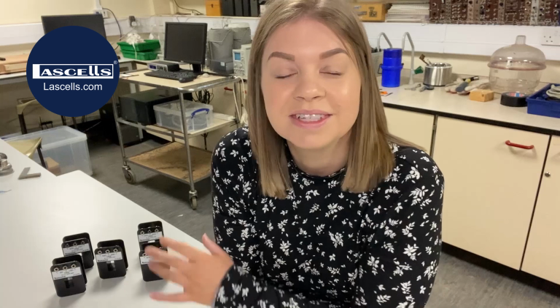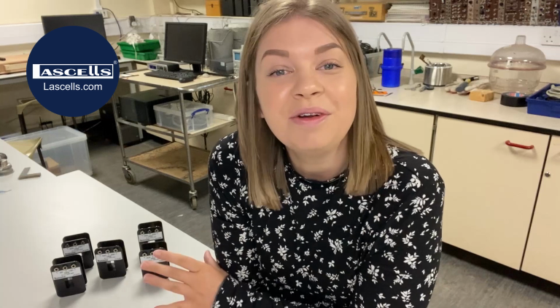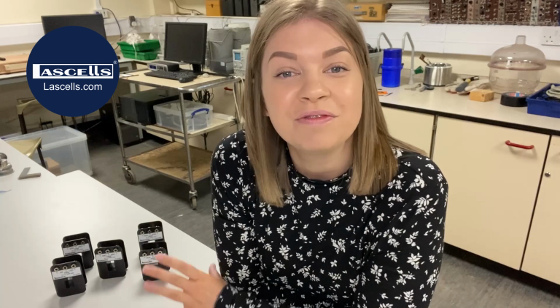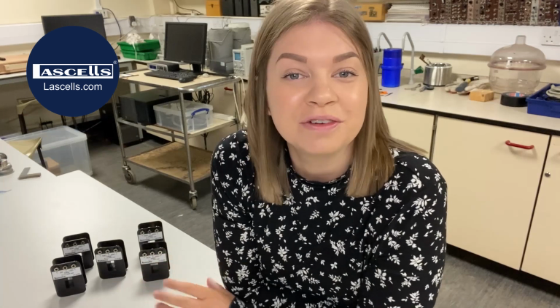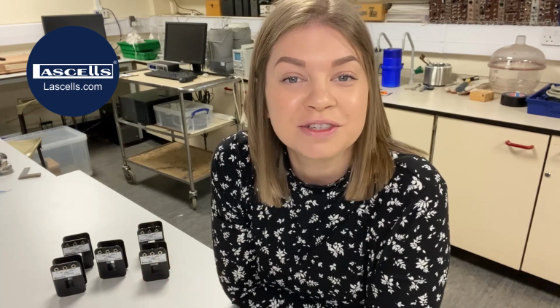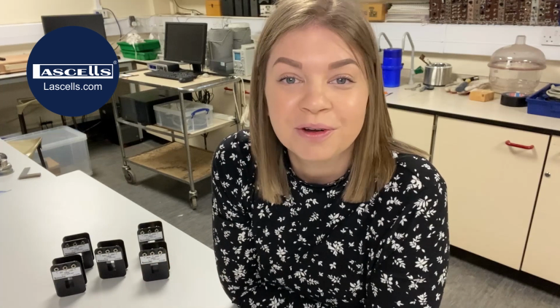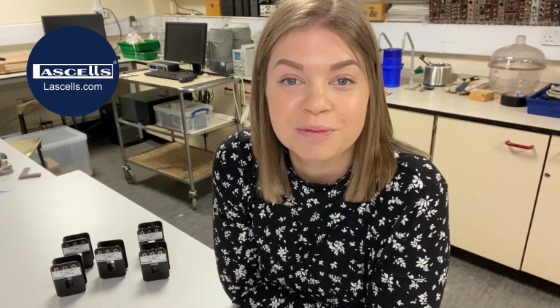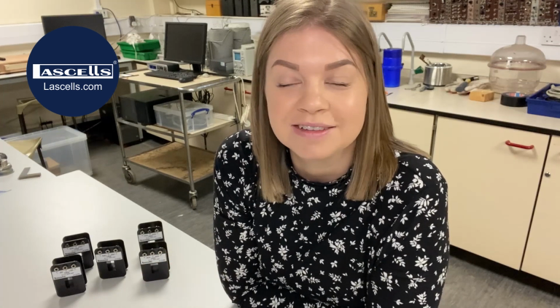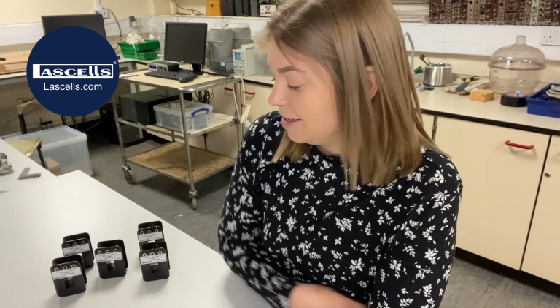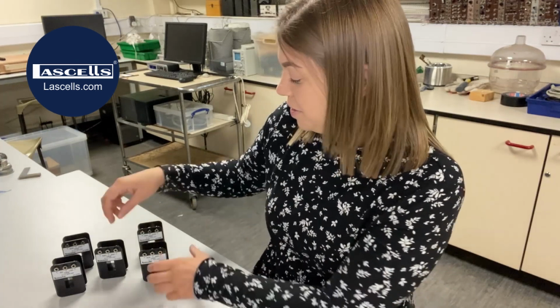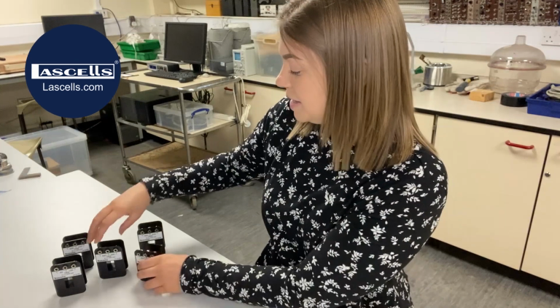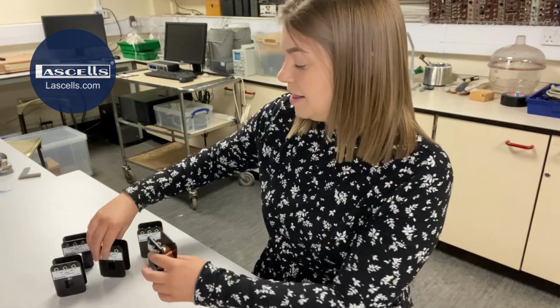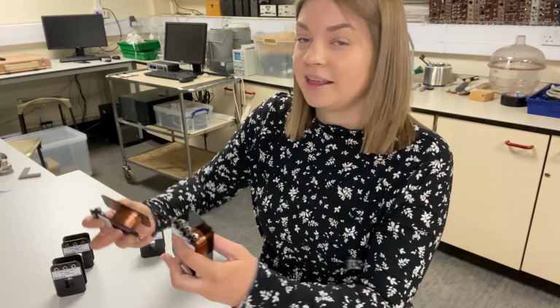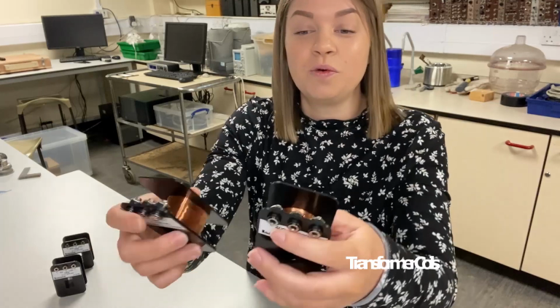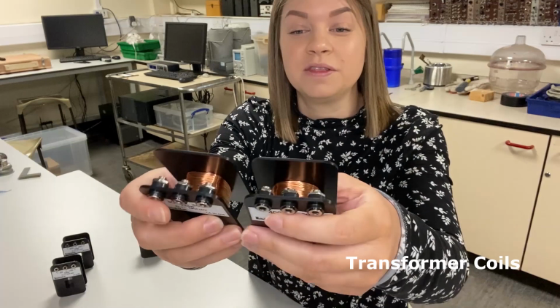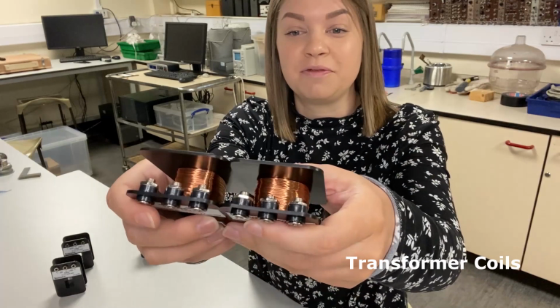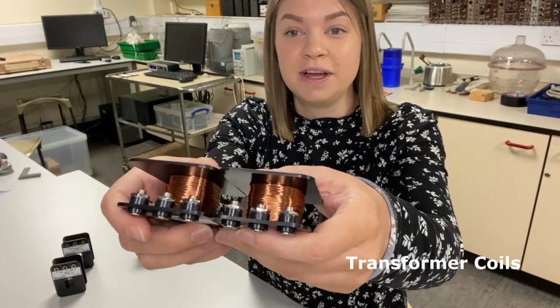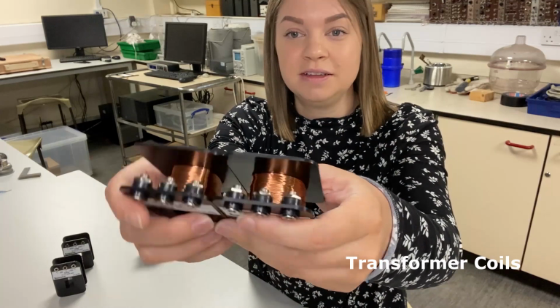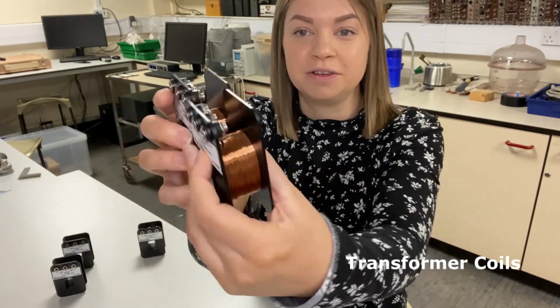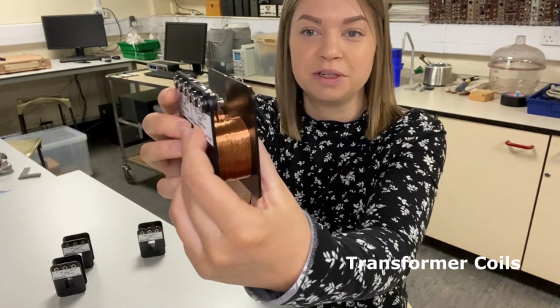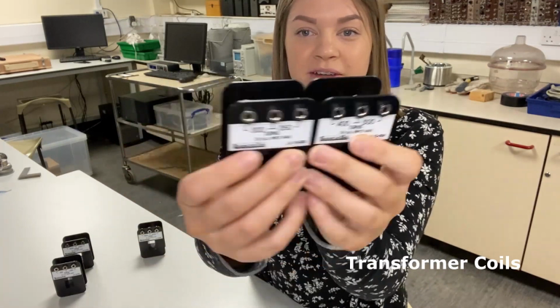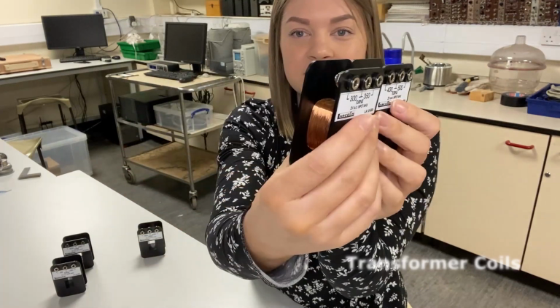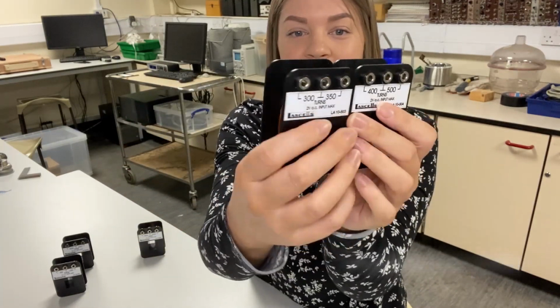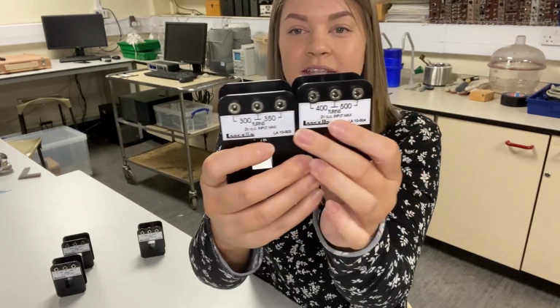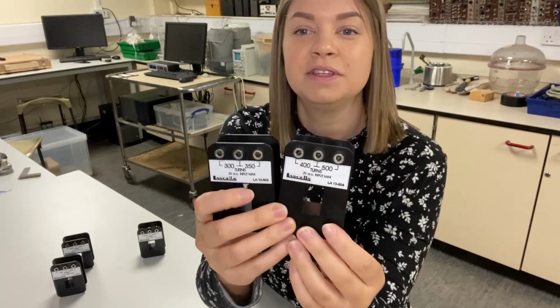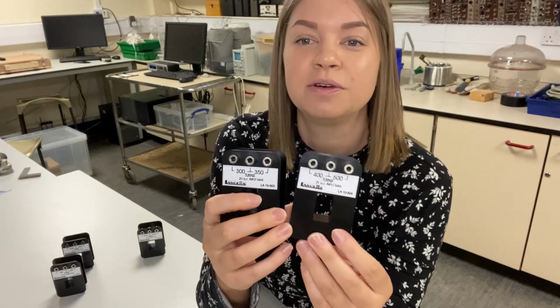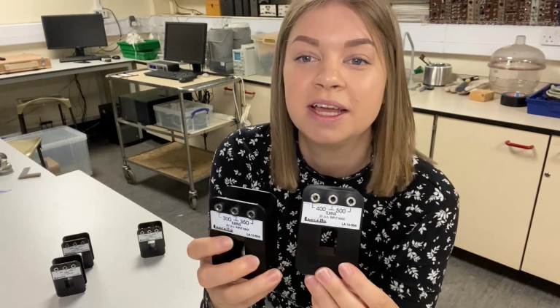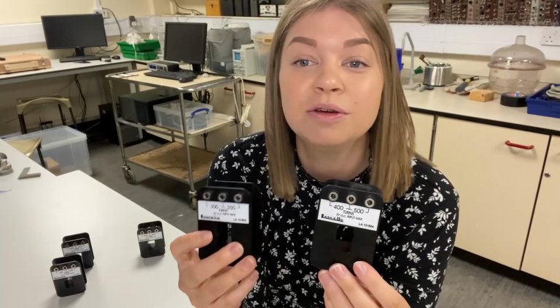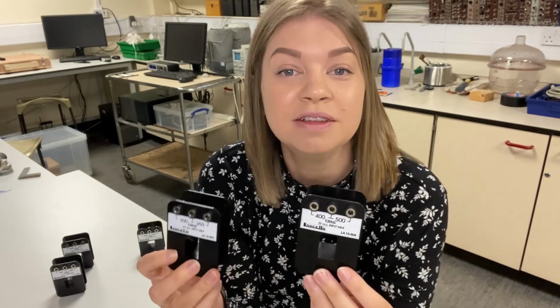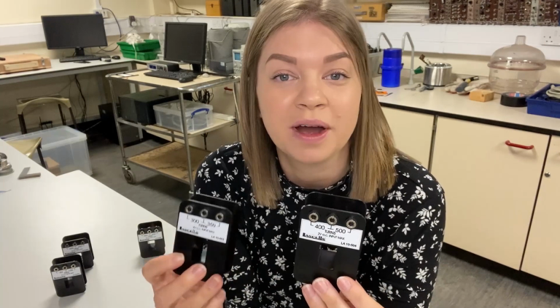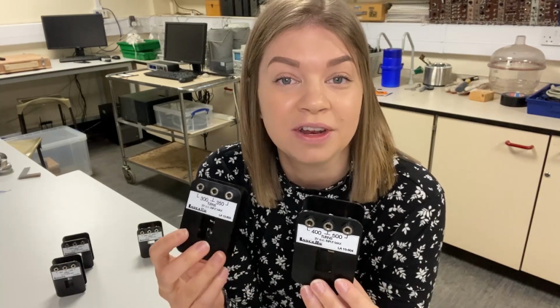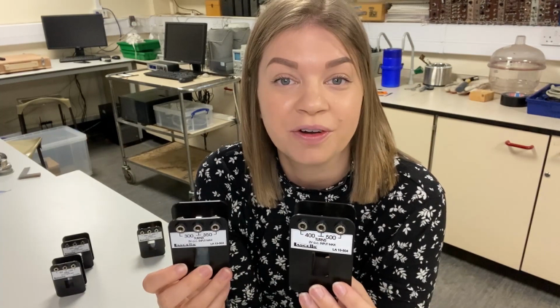Here are five different transformer coils from LaSalle's. They all have the same form factor, as you can see from different angles. The difference comes in the number of turns of wire on each coil.